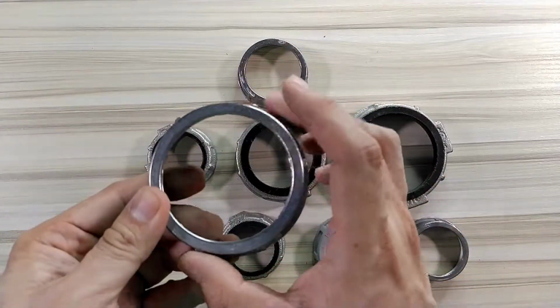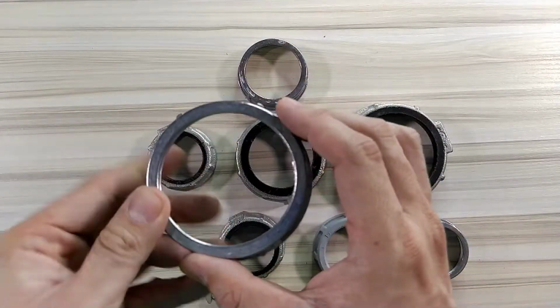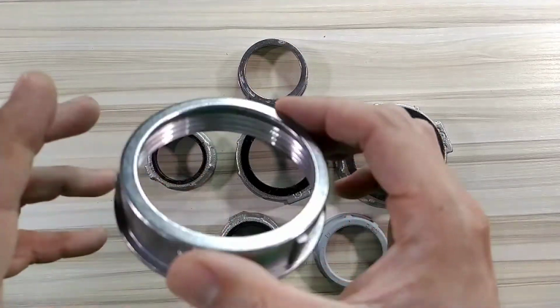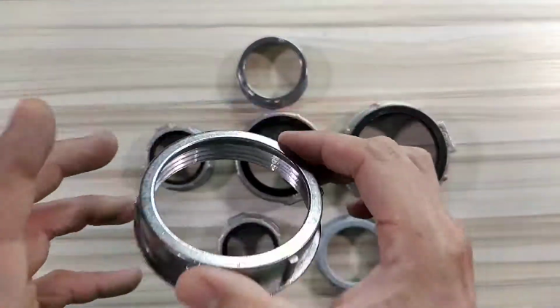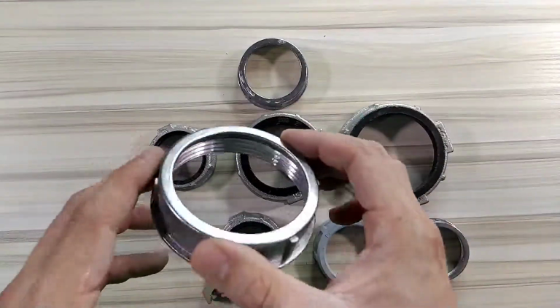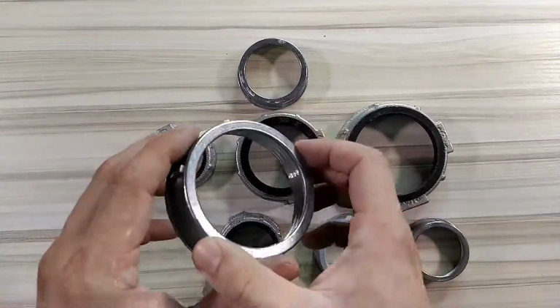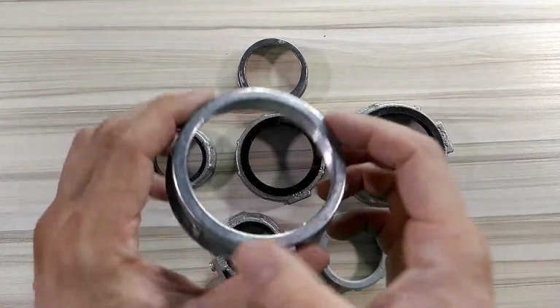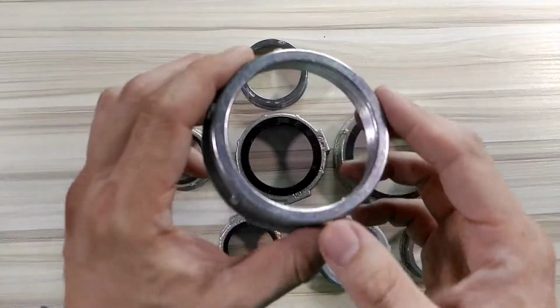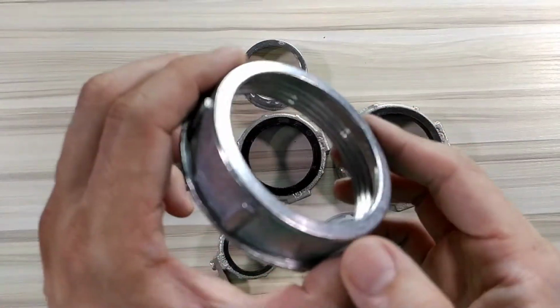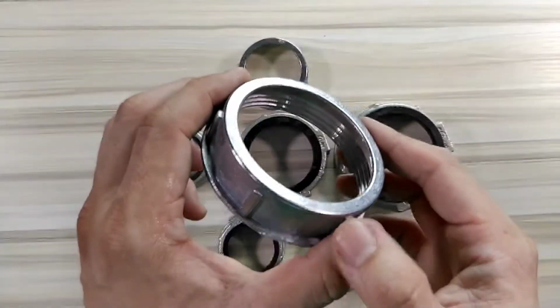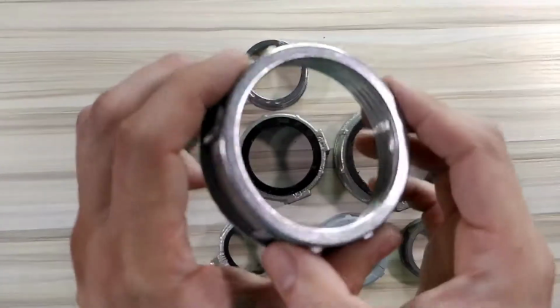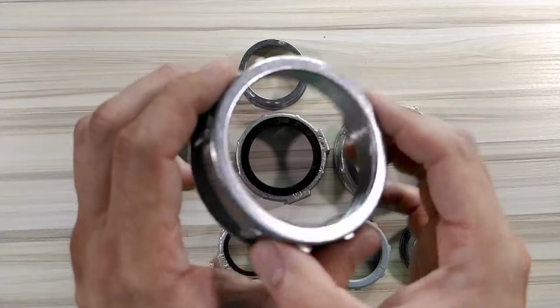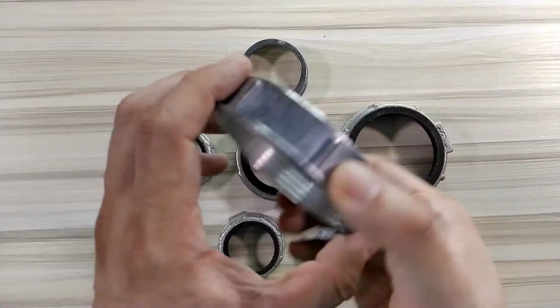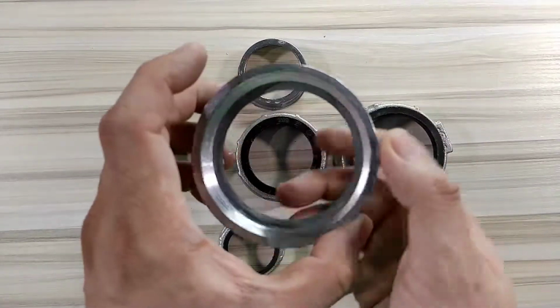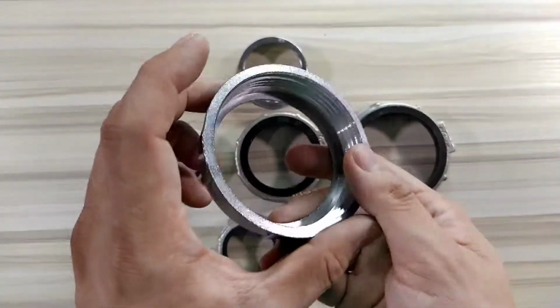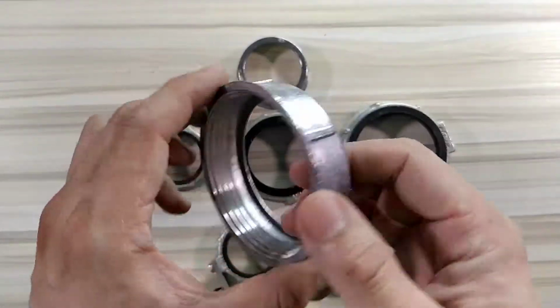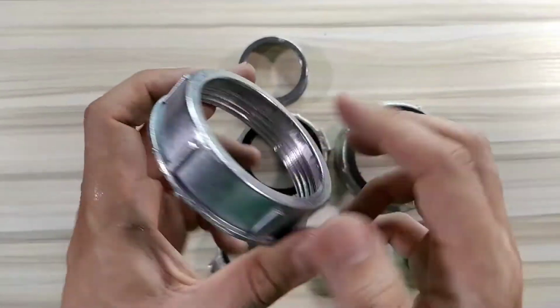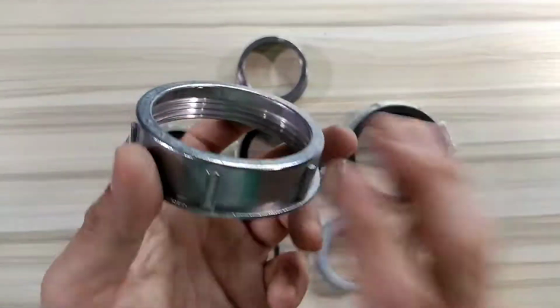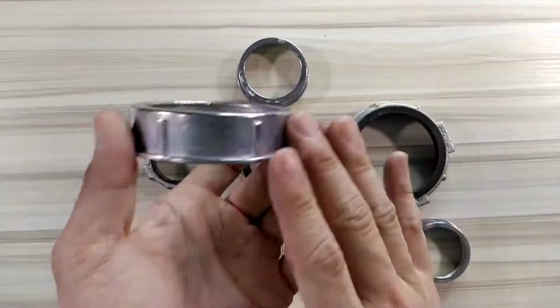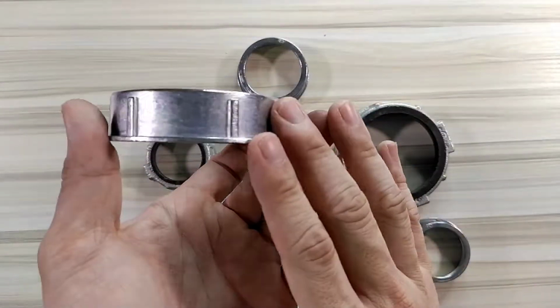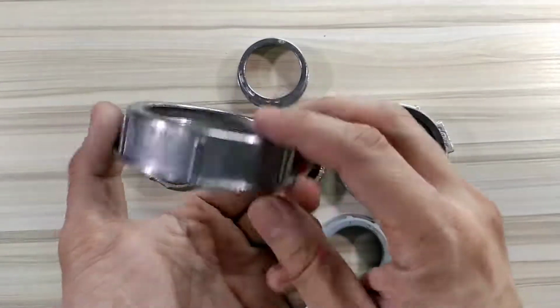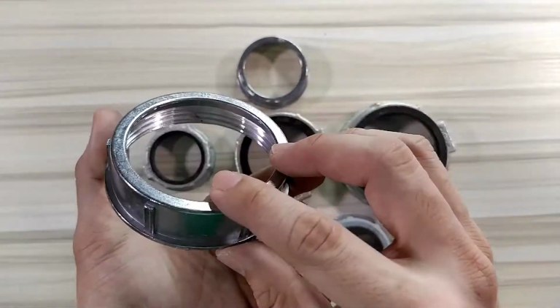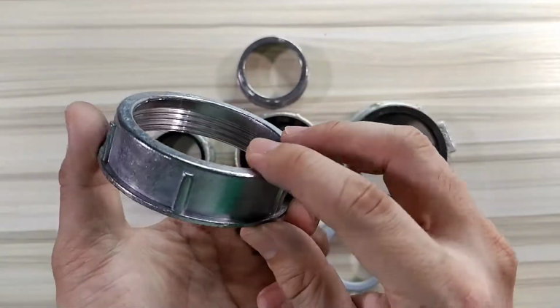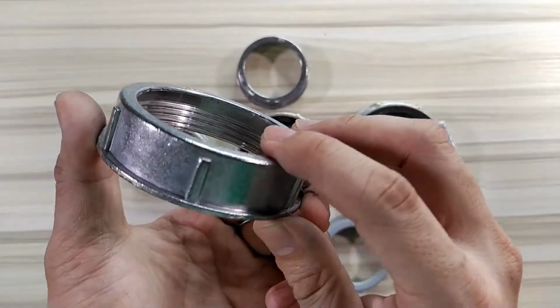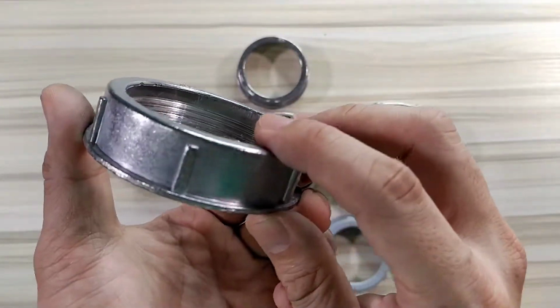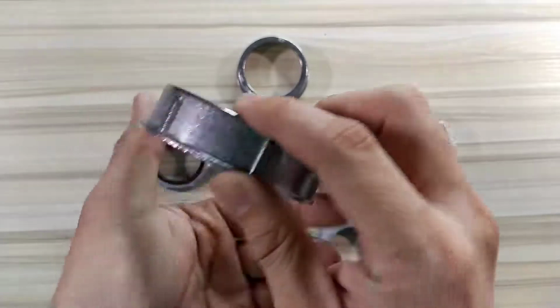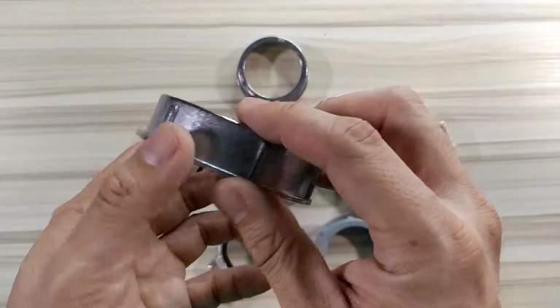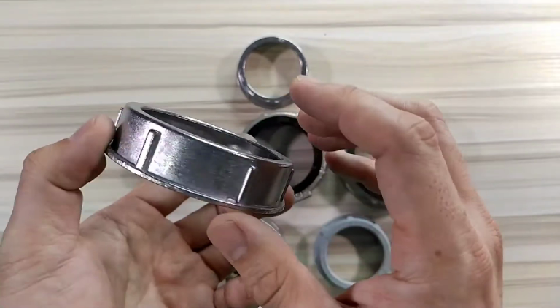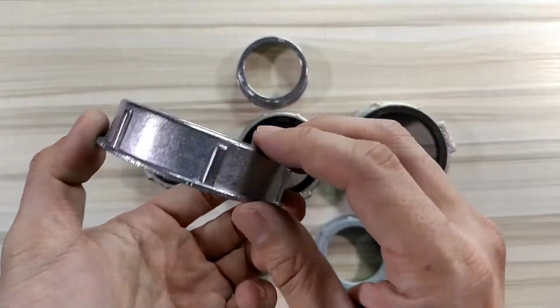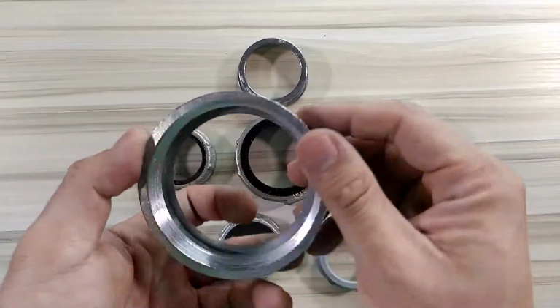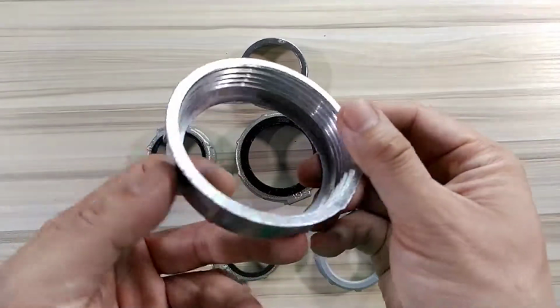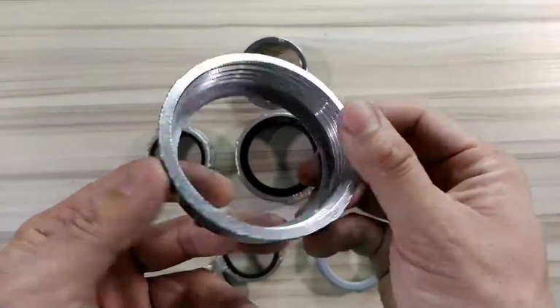So what are the different types? This one is the basic and regular type, made out of virgin zinc material. This is the basic type that we sell in the Philippines.